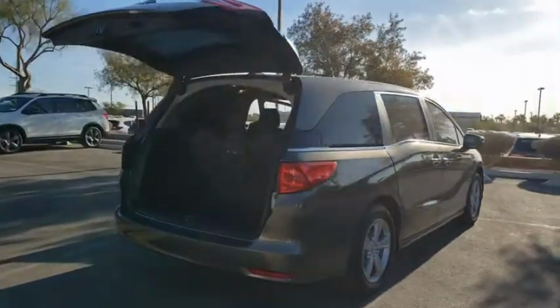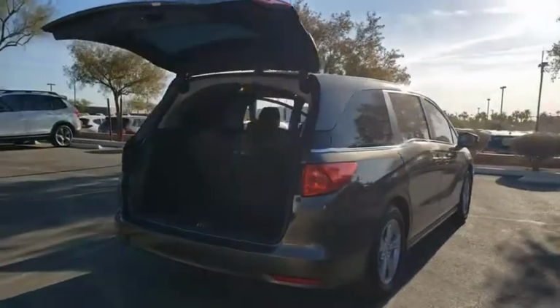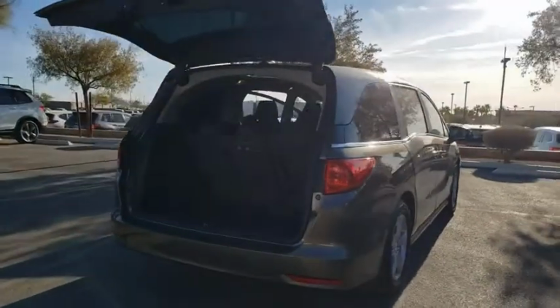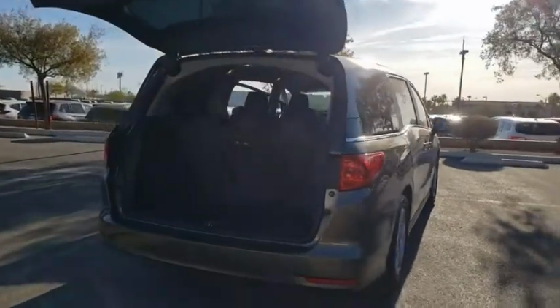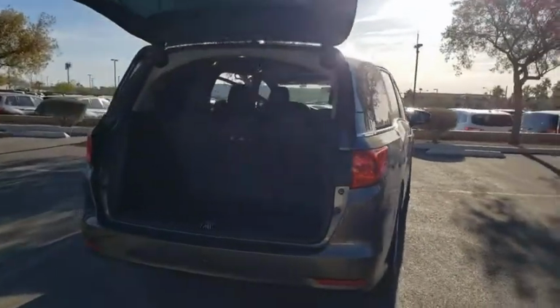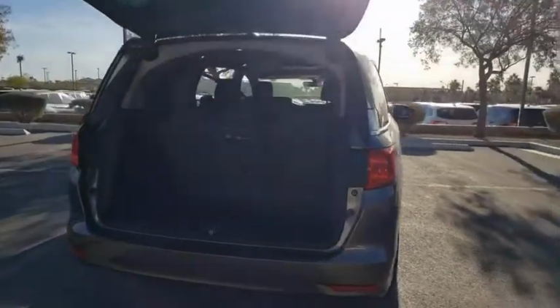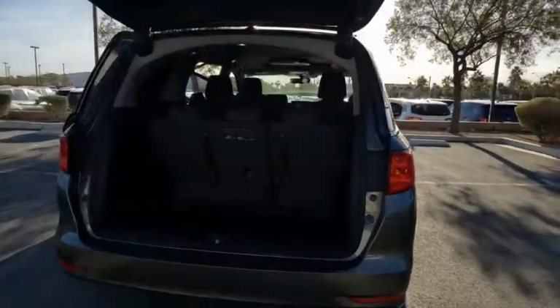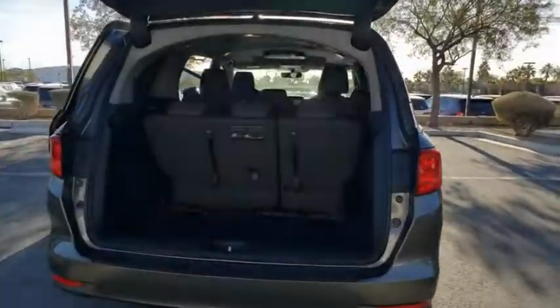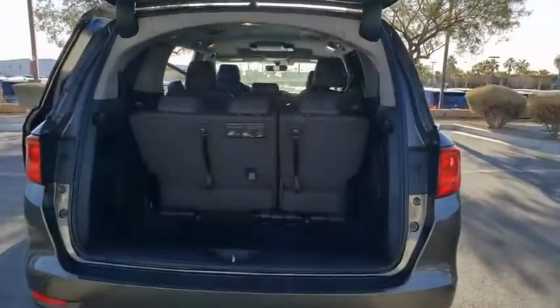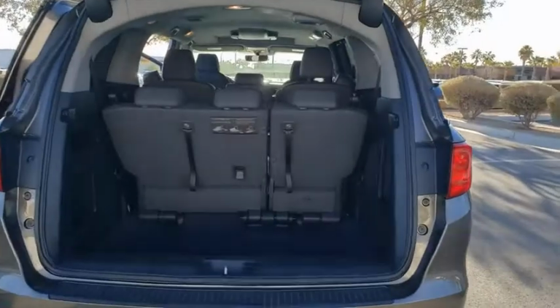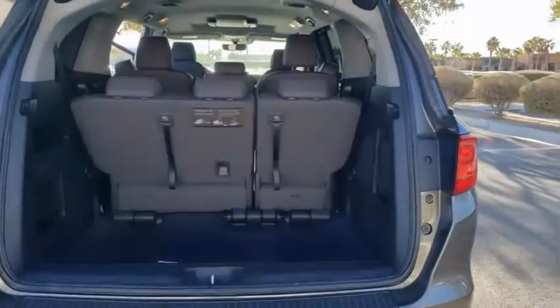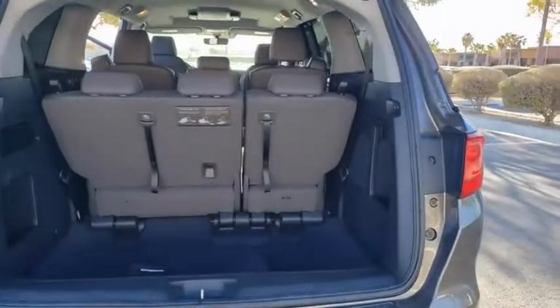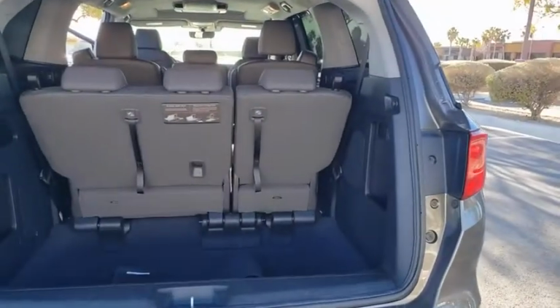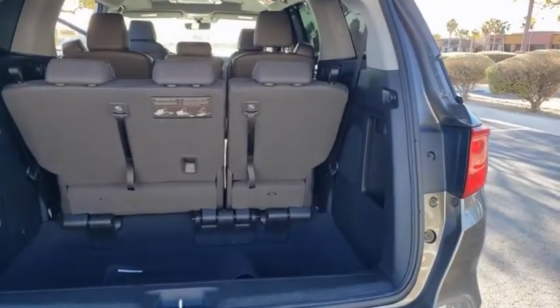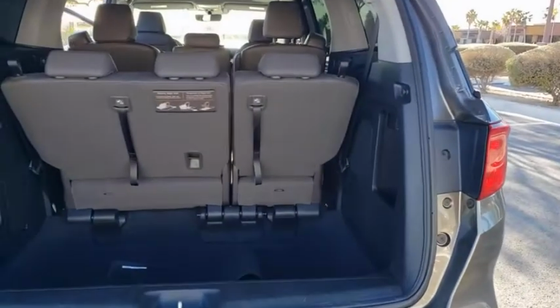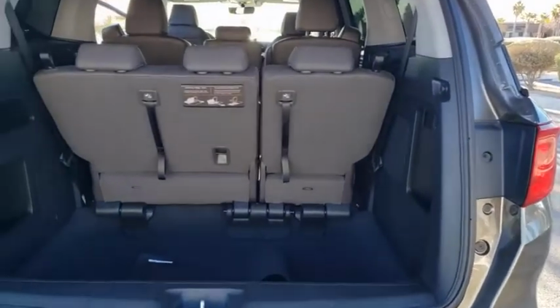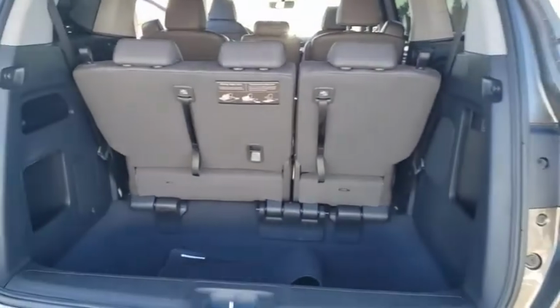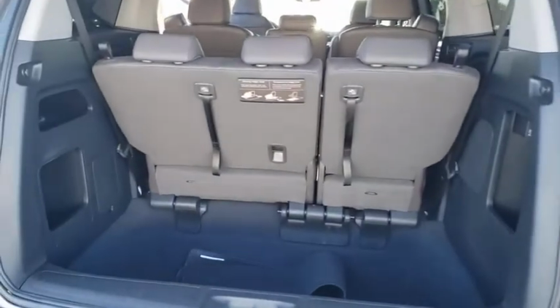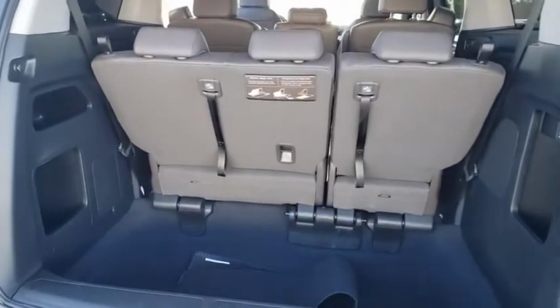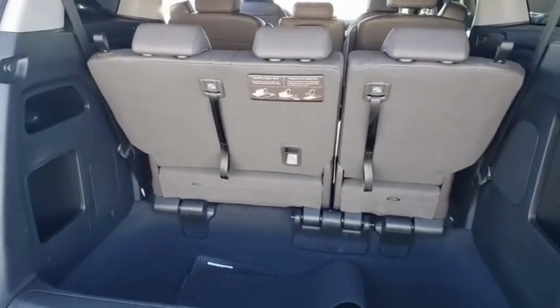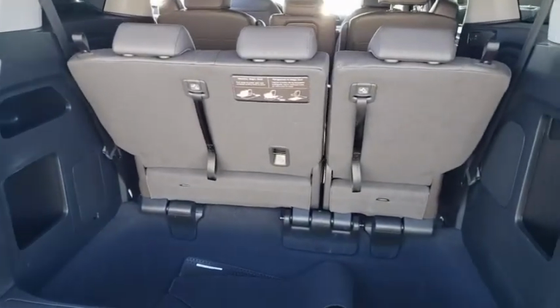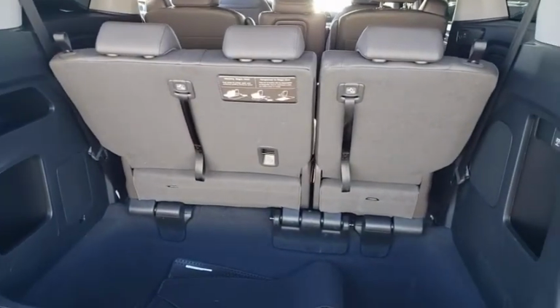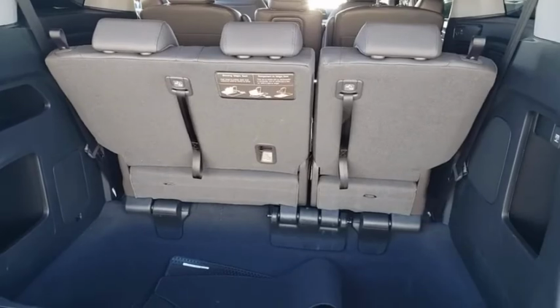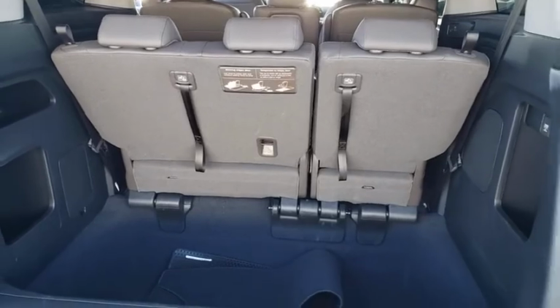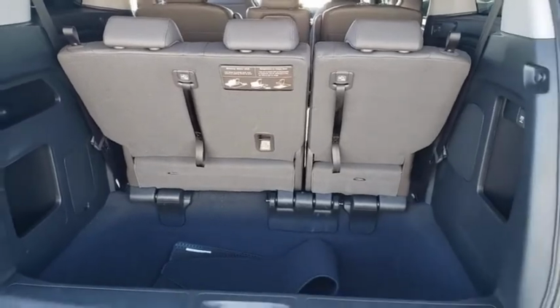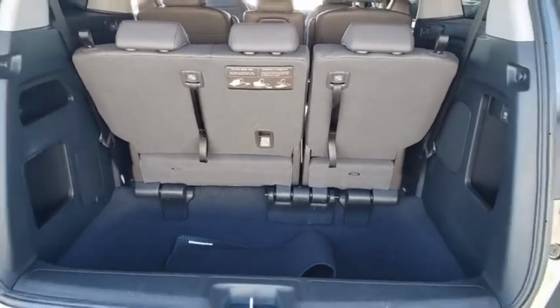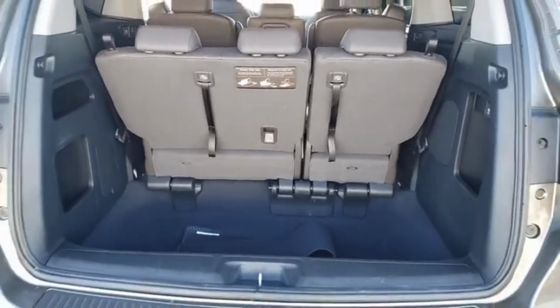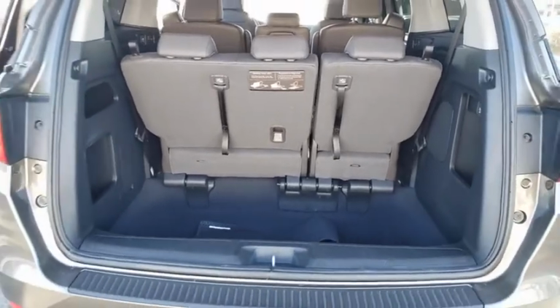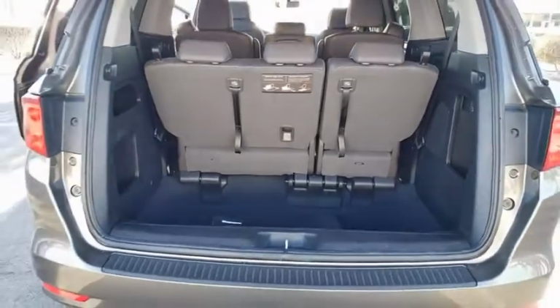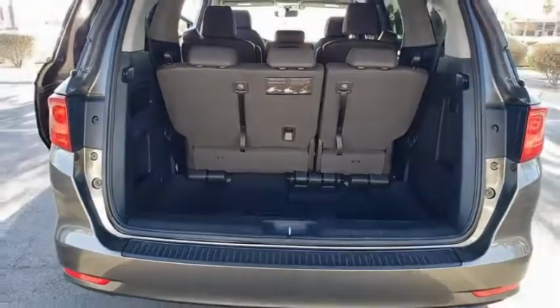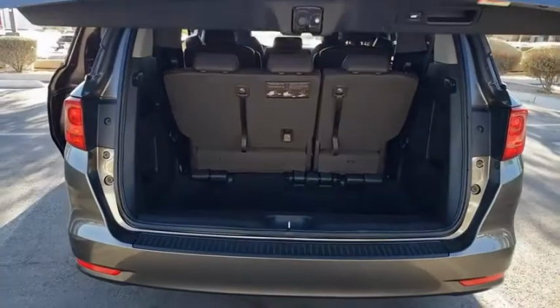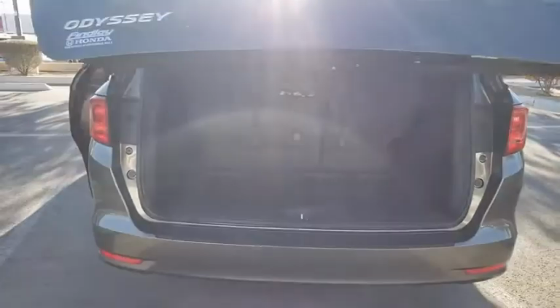Heated seats, power passenger seat, traction control, power driver's seat, power liftgate, backup camera, navigation system, leather-wrapped steering wheel, dual airbags, Bluetooth, one owner, power steering.